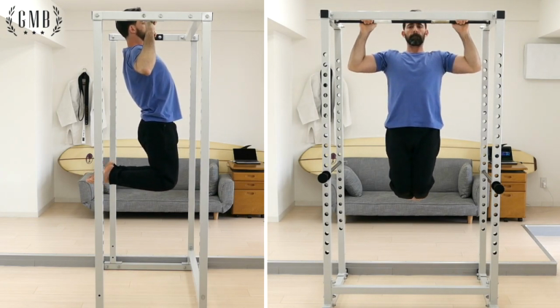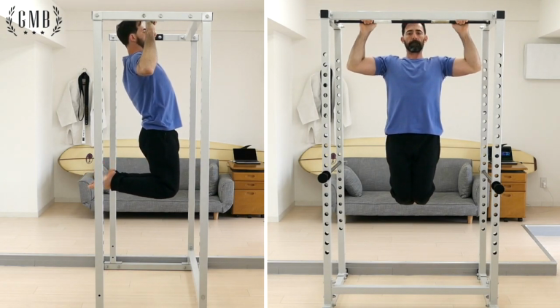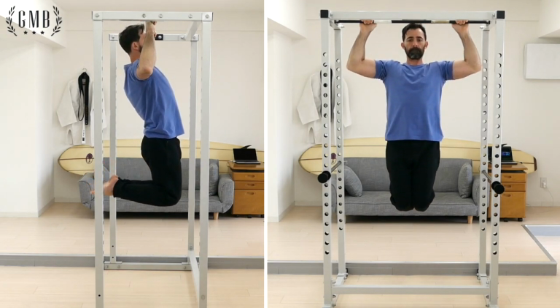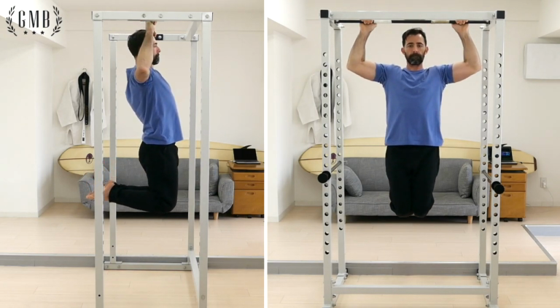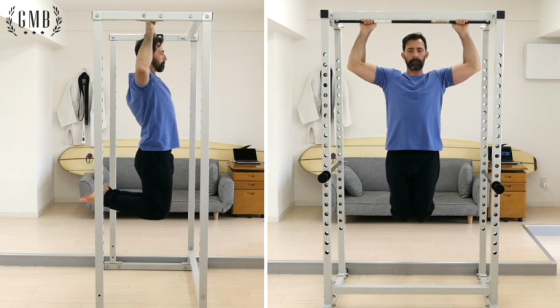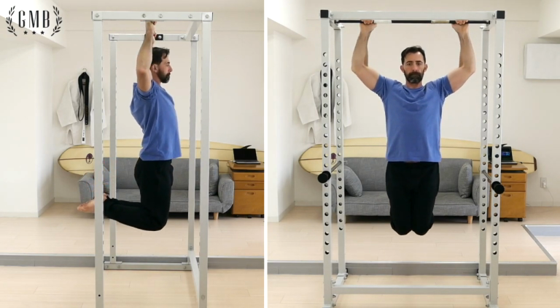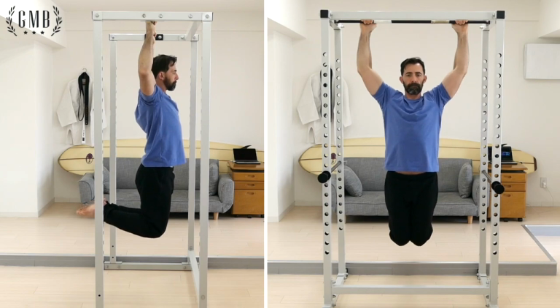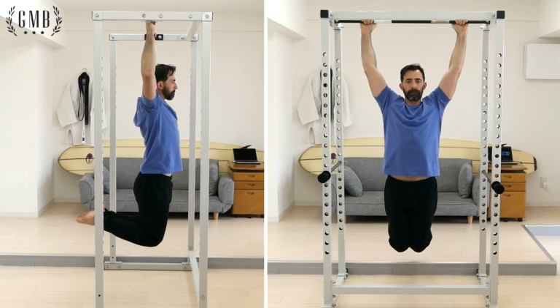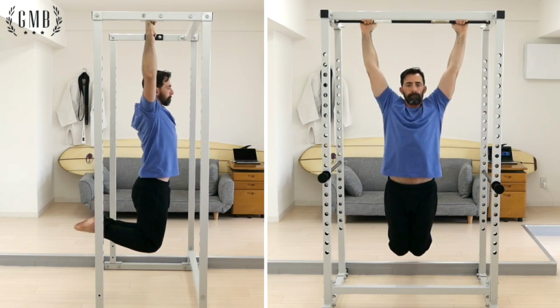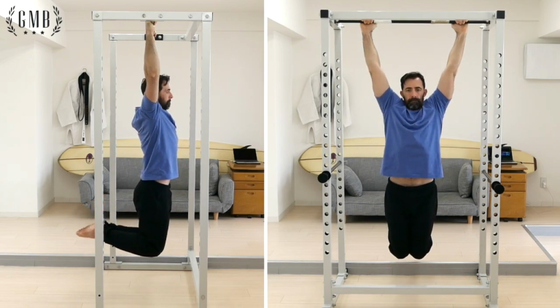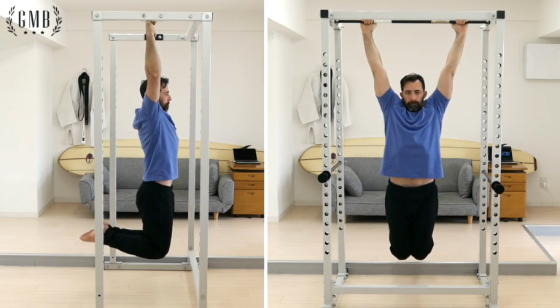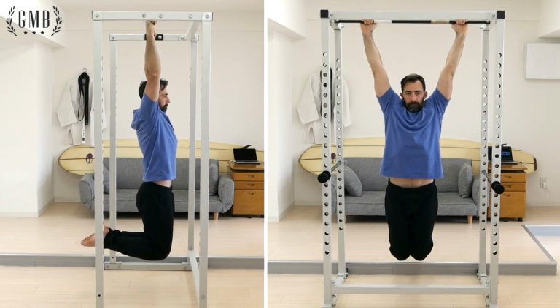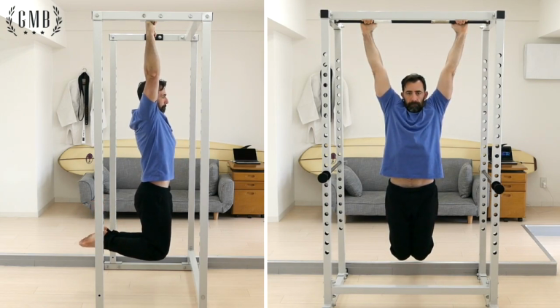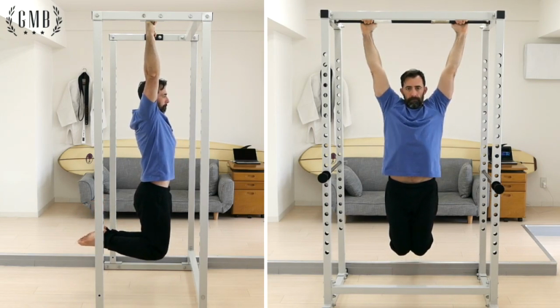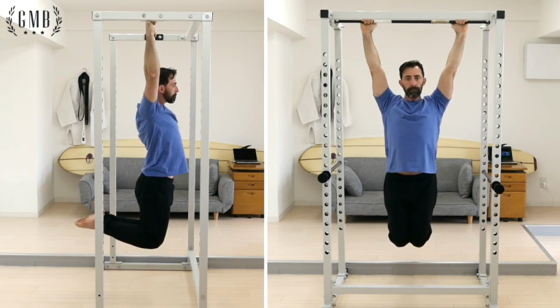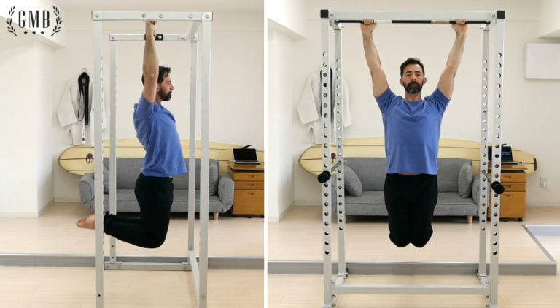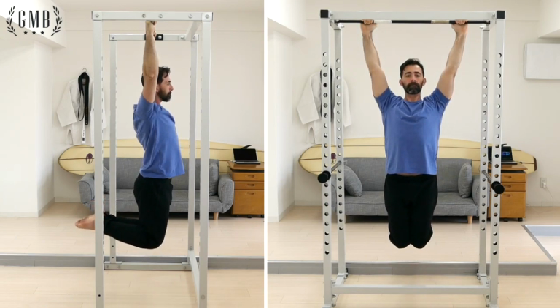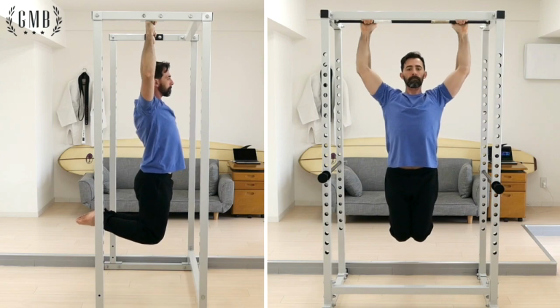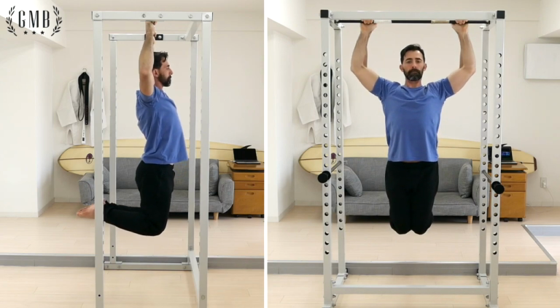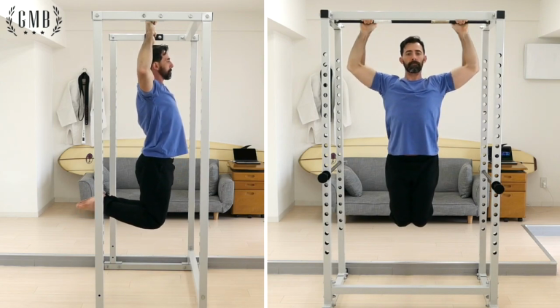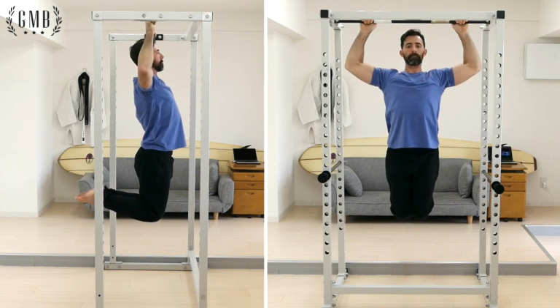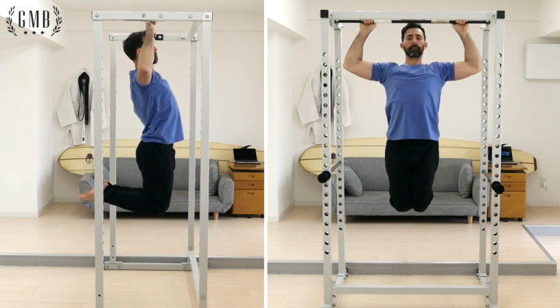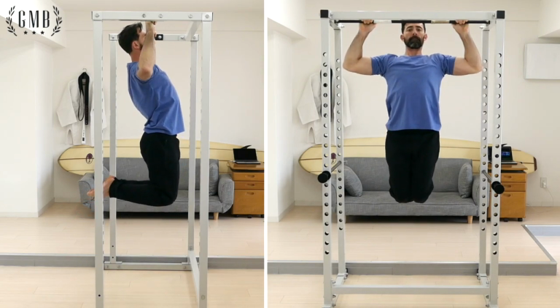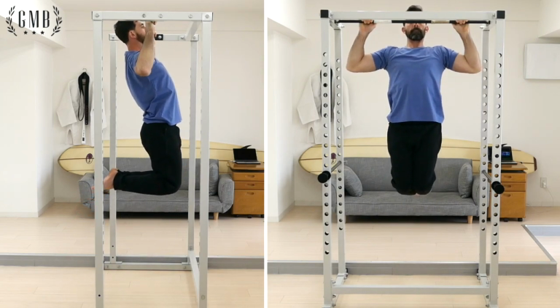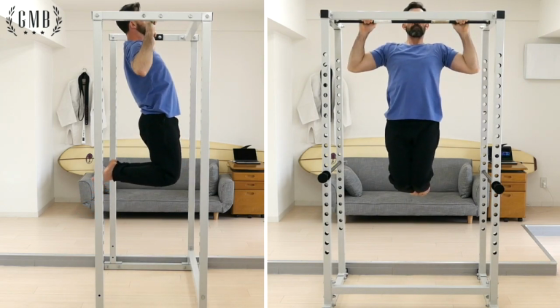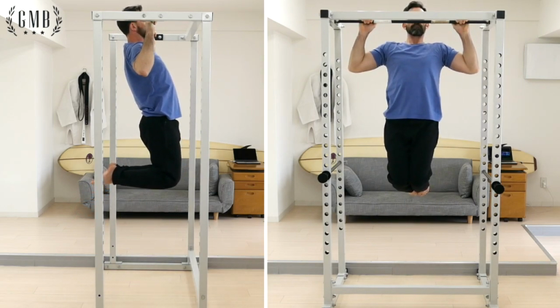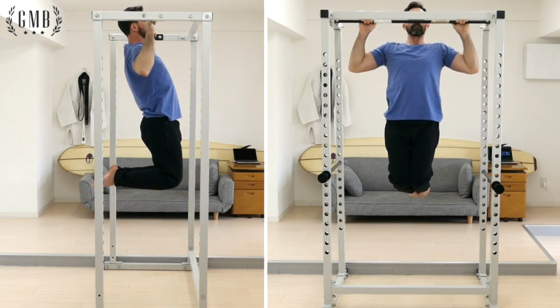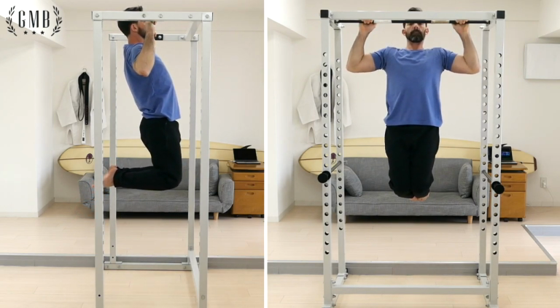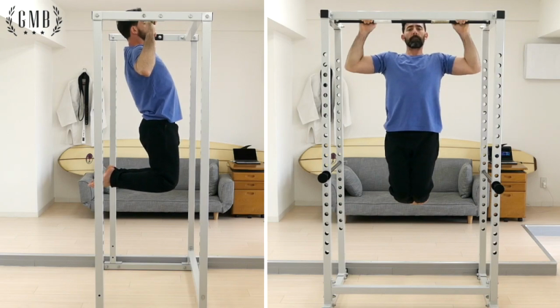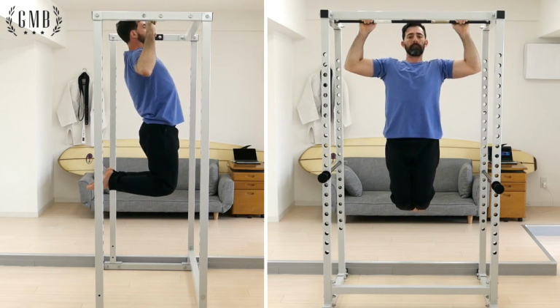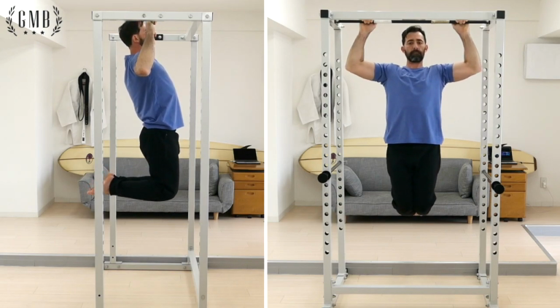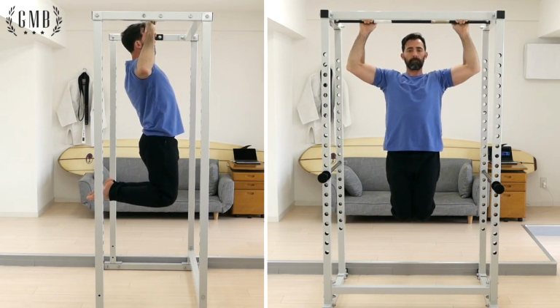Point your elbows outward and pull your nose to the bar. After a slight pause at the top, slowly lower yourself to a full dead hang. Be sure to pull evenly and do not swing or kip yourself up to the bar.